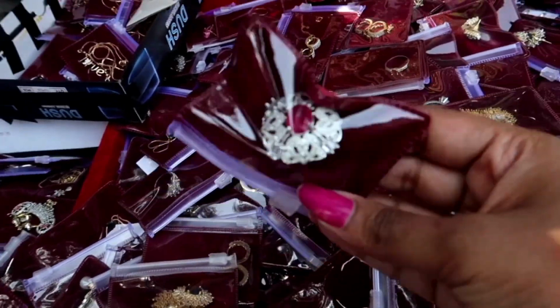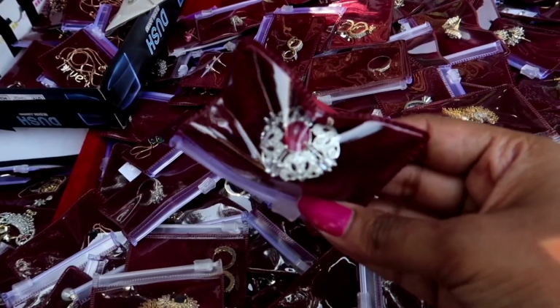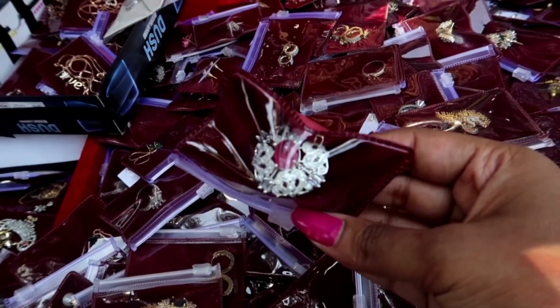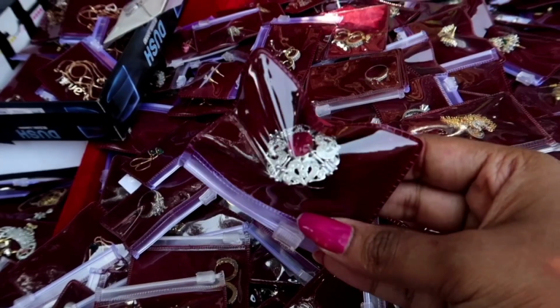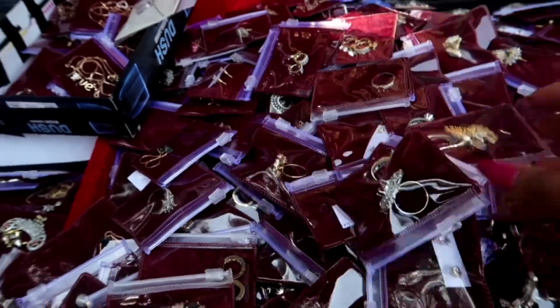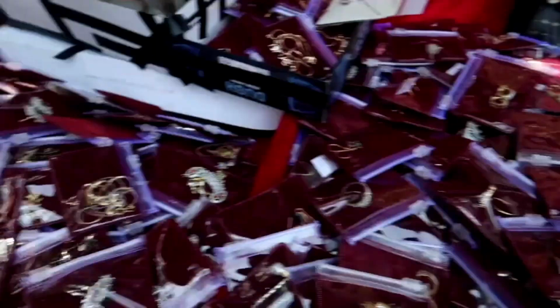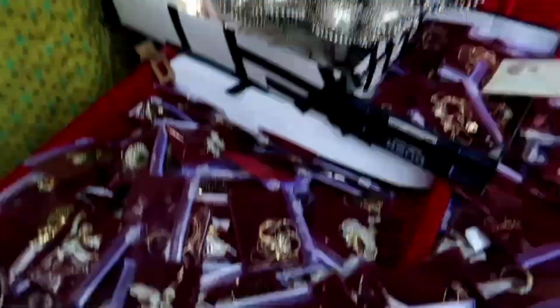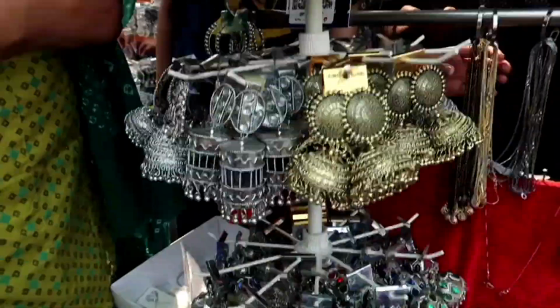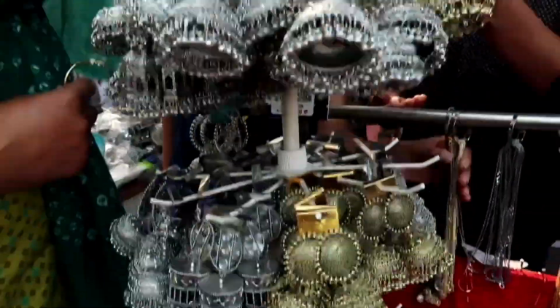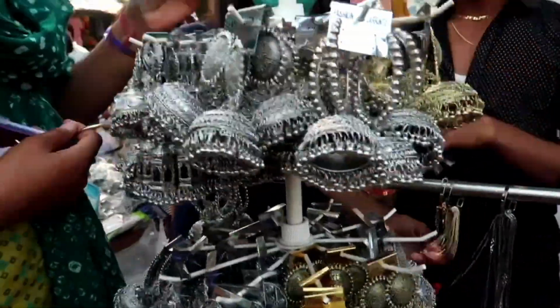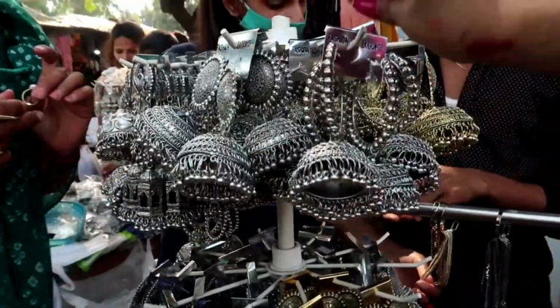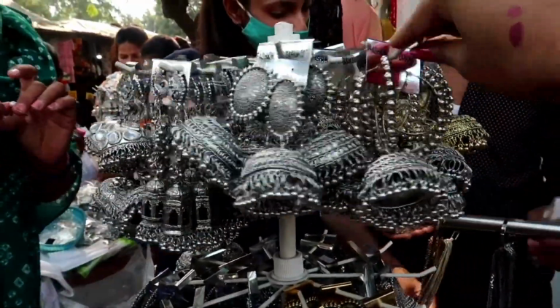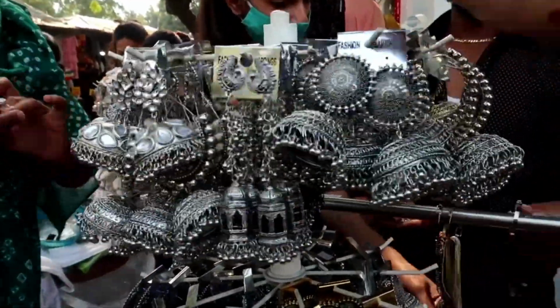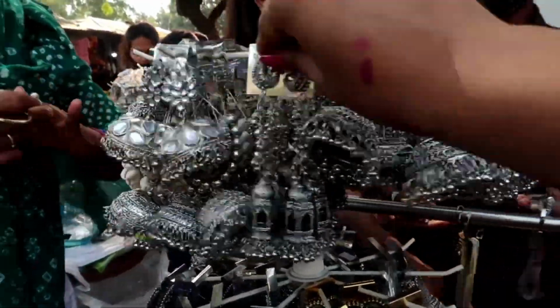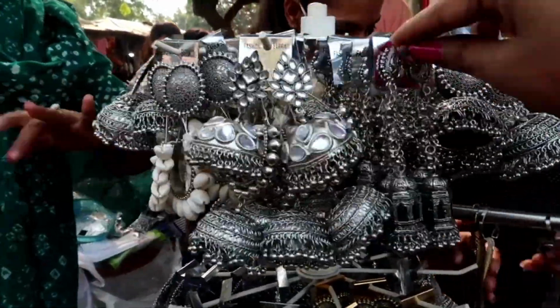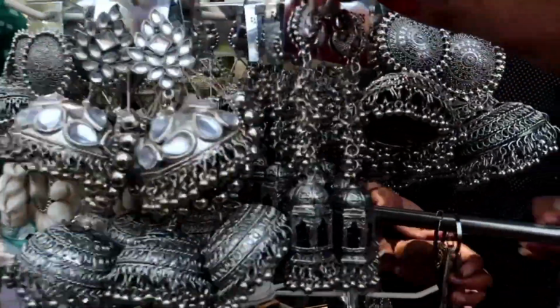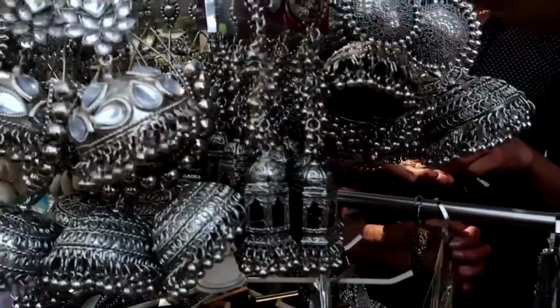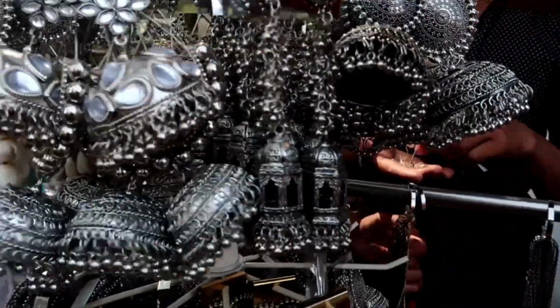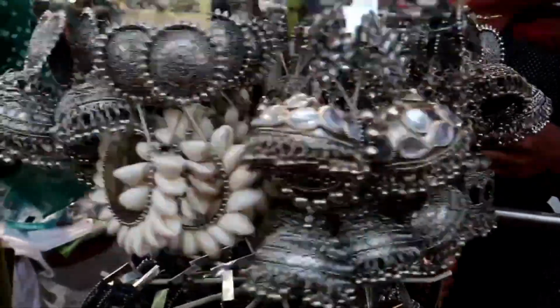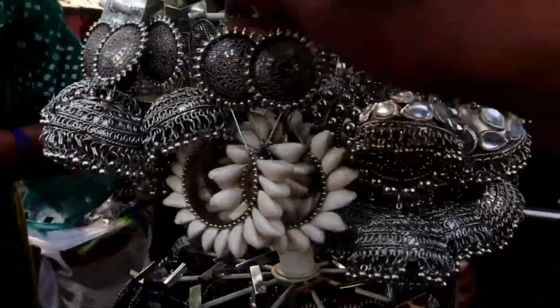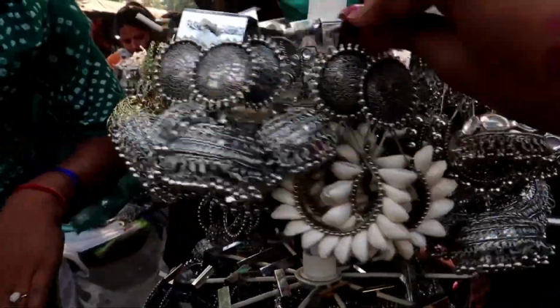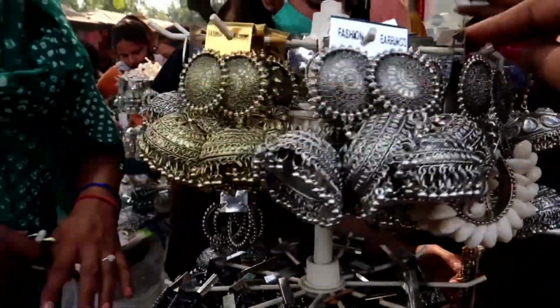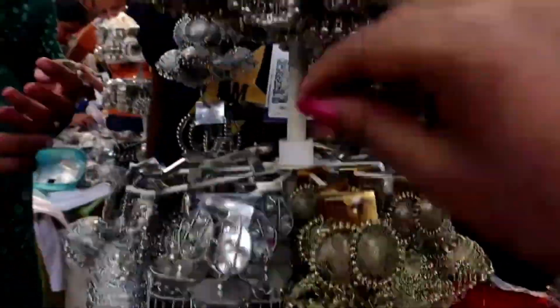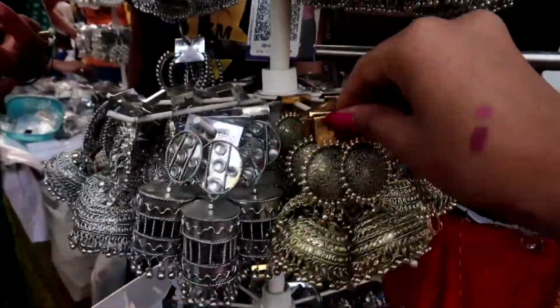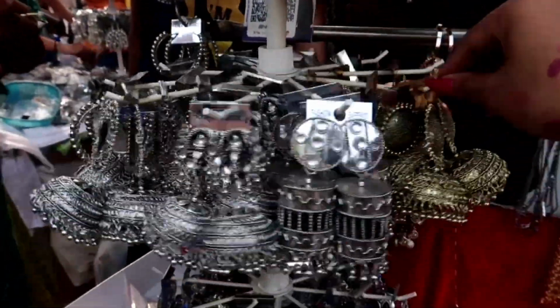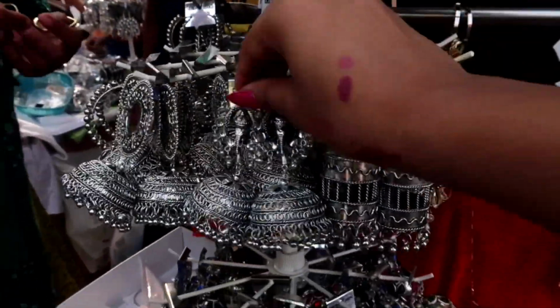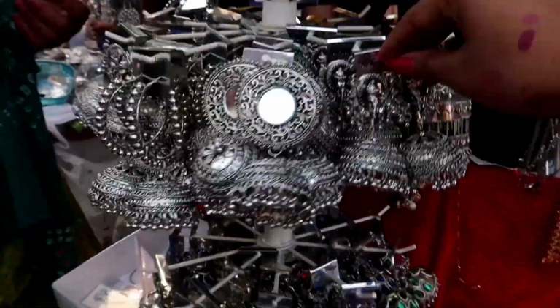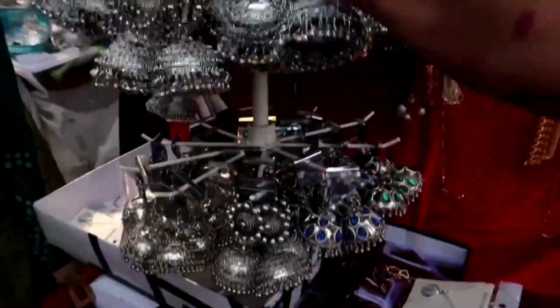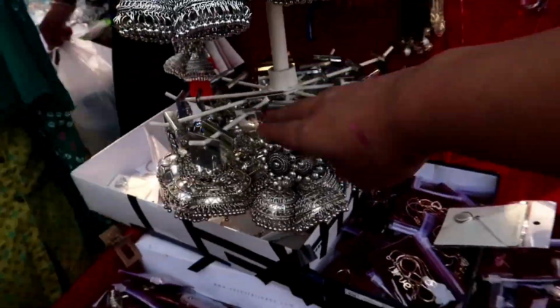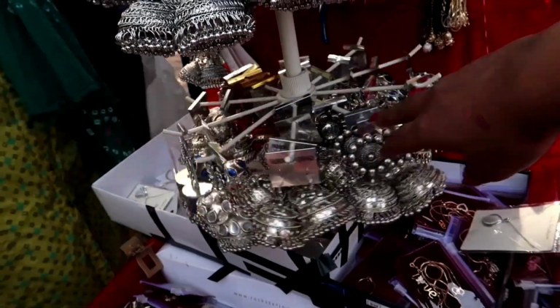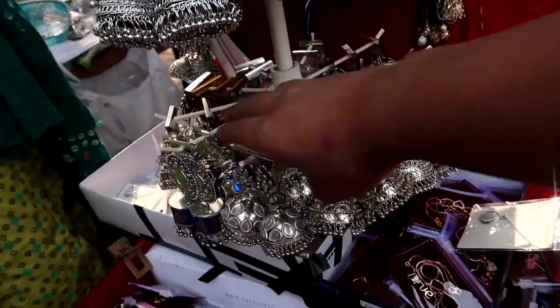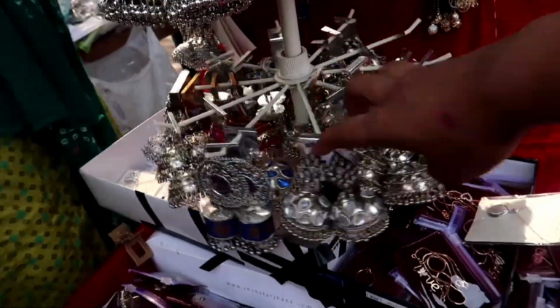You will get rings, finger rings, and earrings in the range of 100 to 500. They also had very good oxidized earrings available.